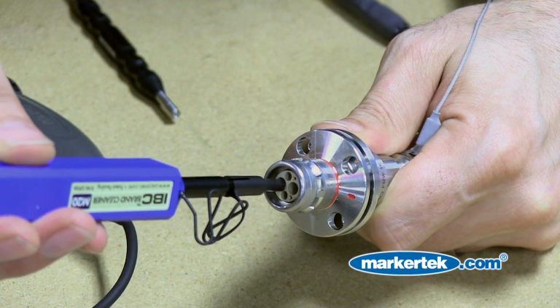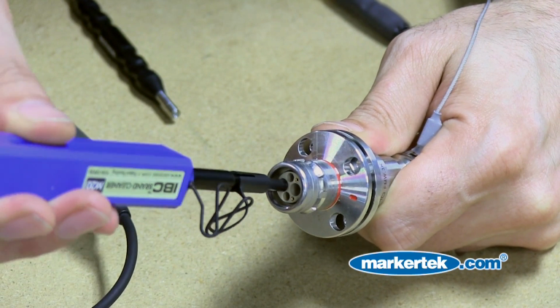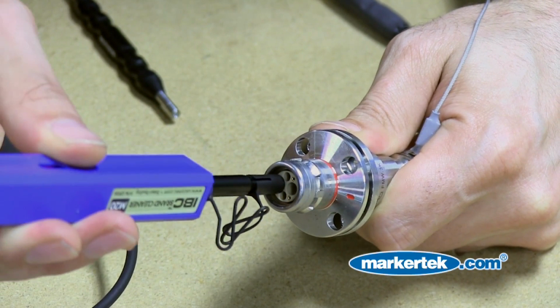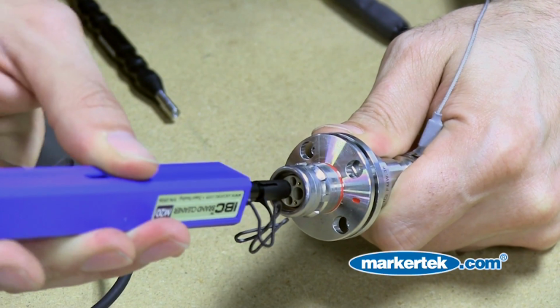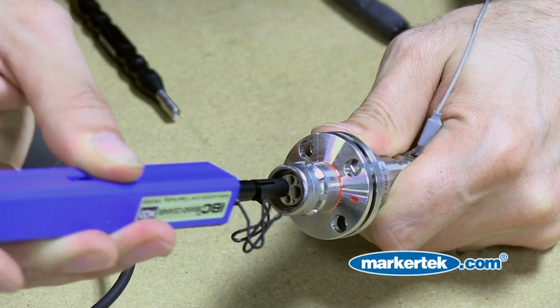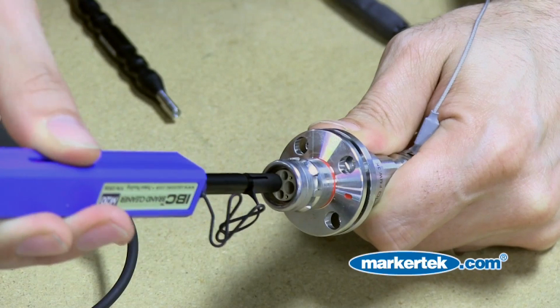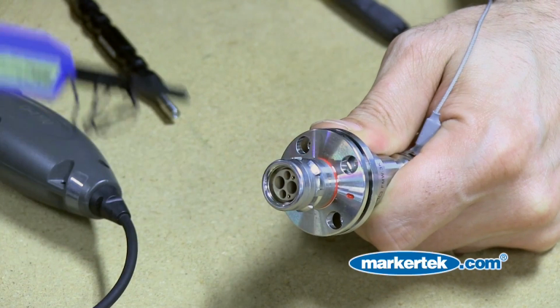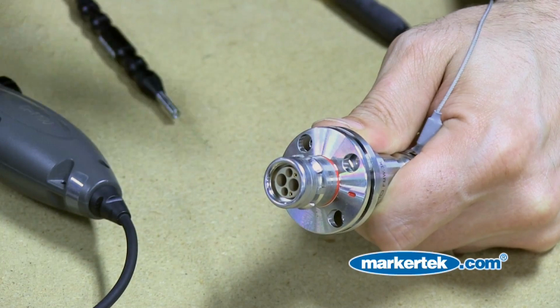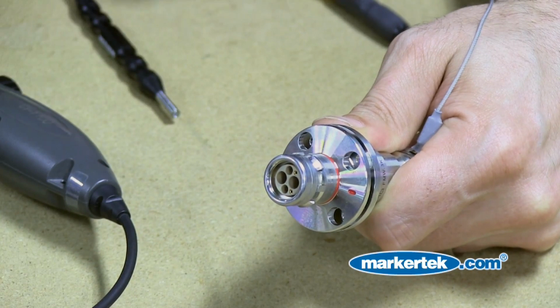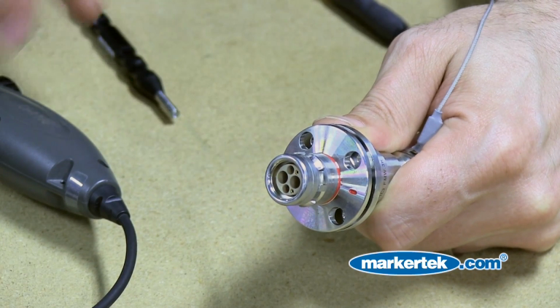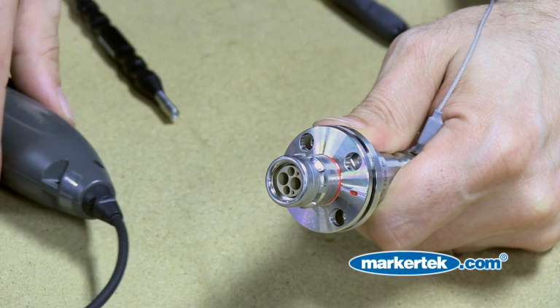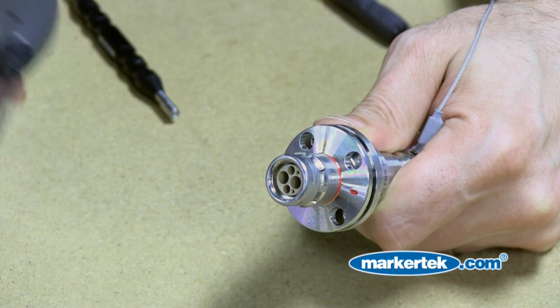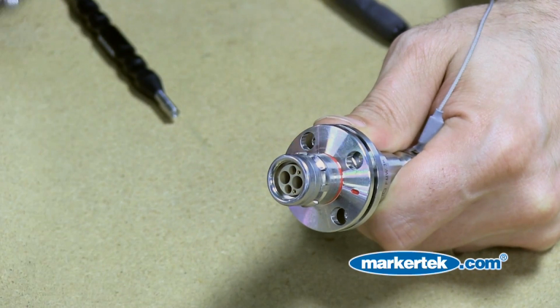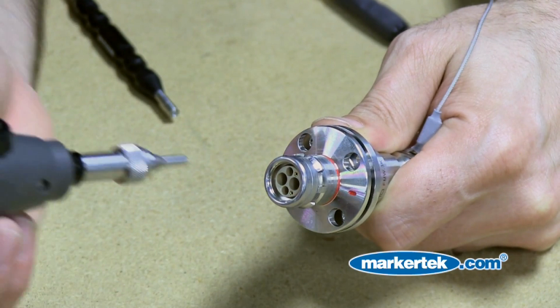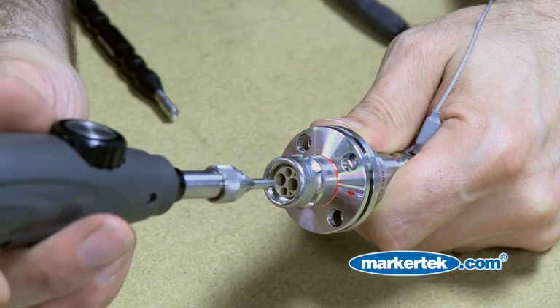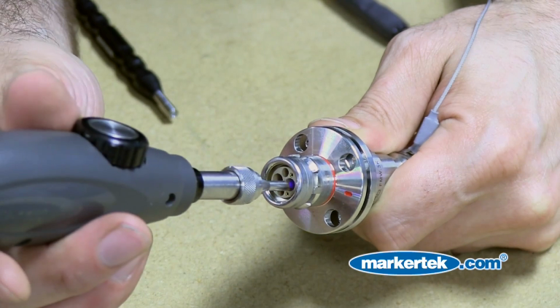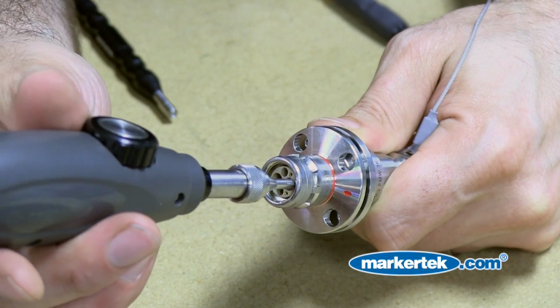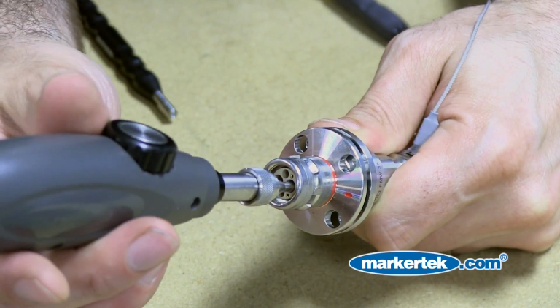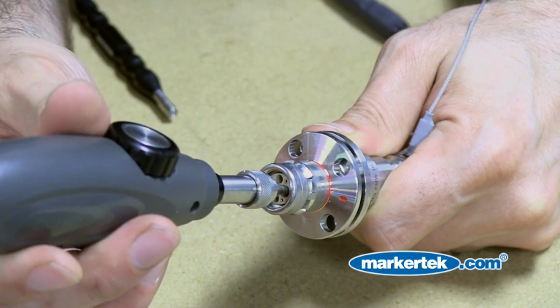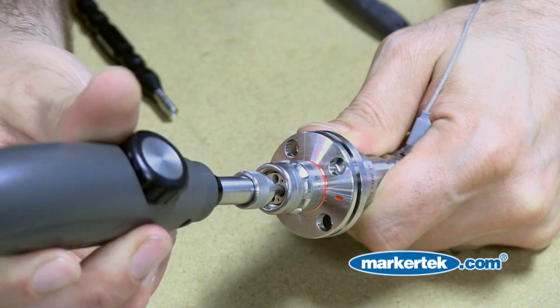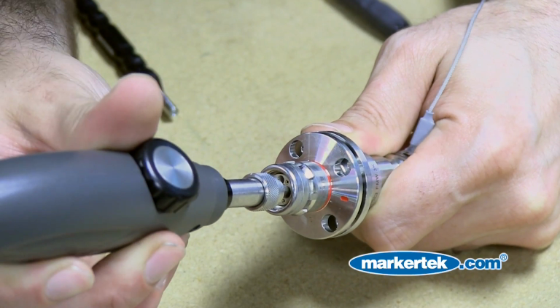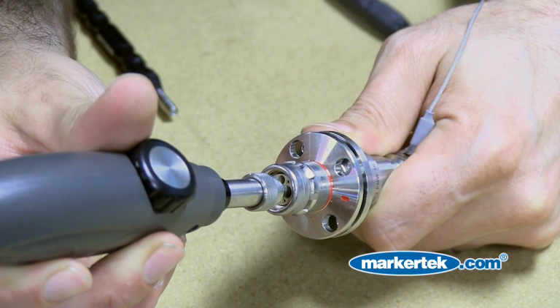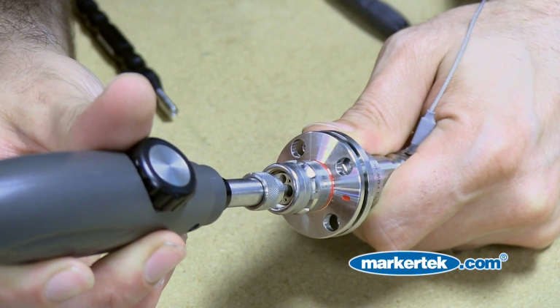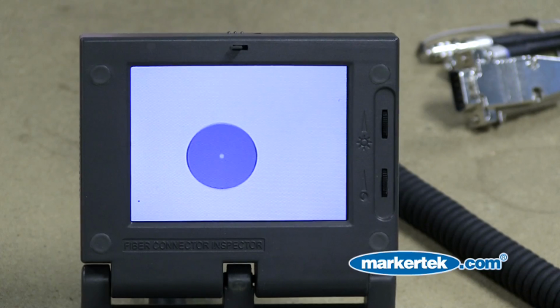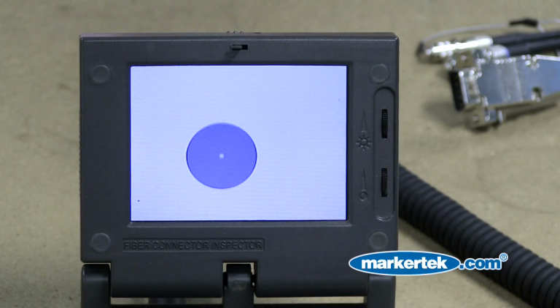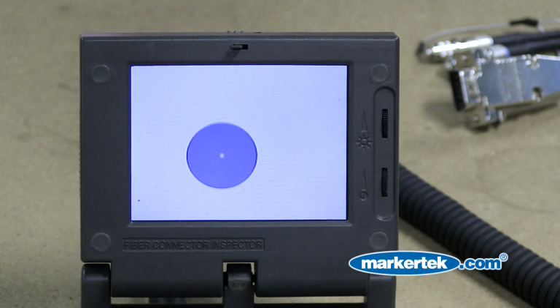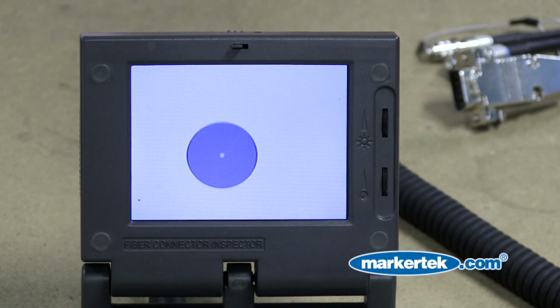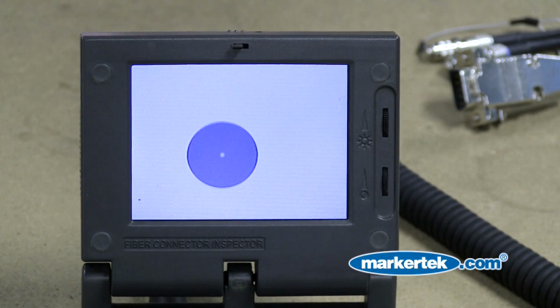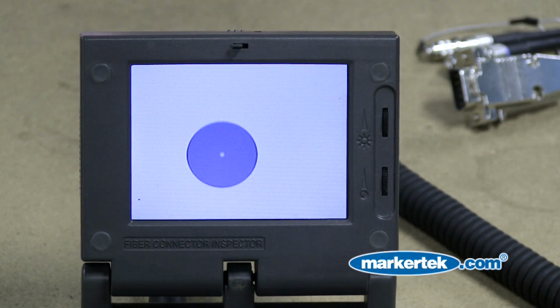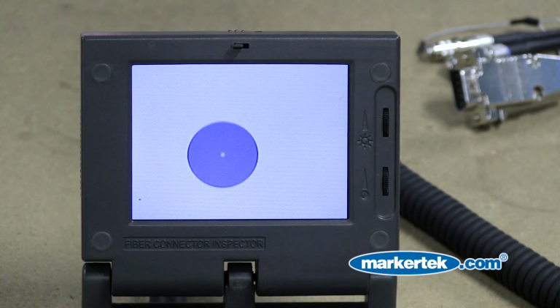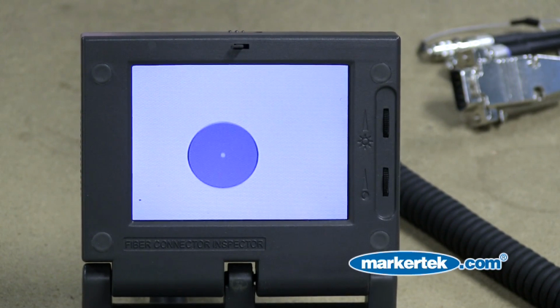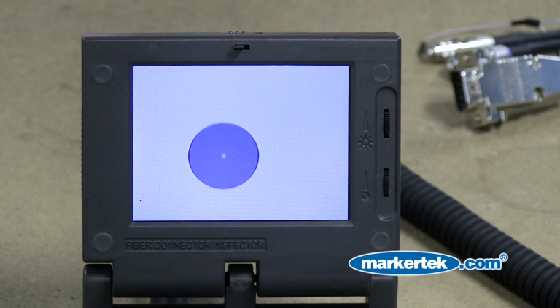Be sure to clean both fiber optic connectors. You're going to want to inspect the fiber optics again to make sure you have a clean cable. As you can see here, we did have success.